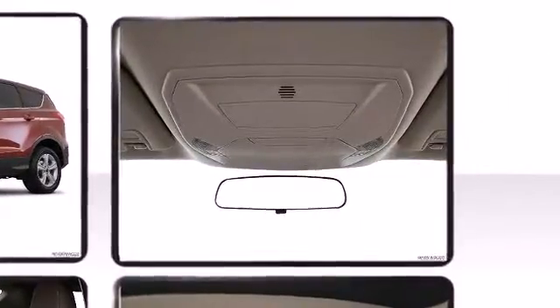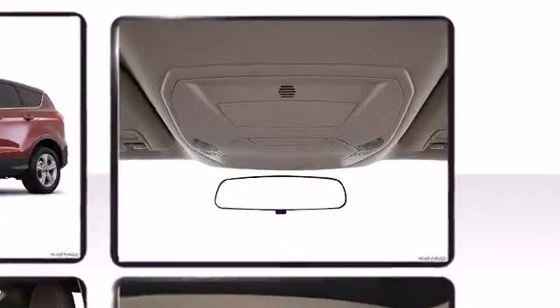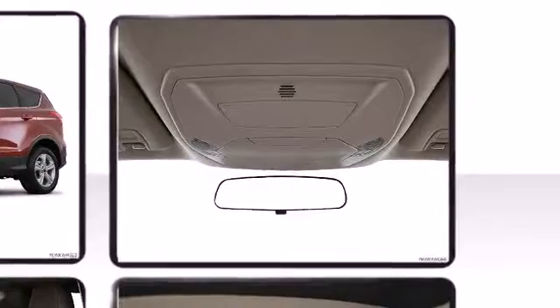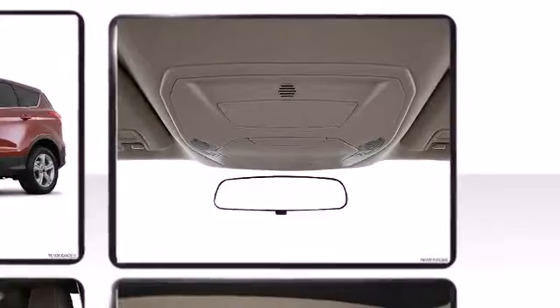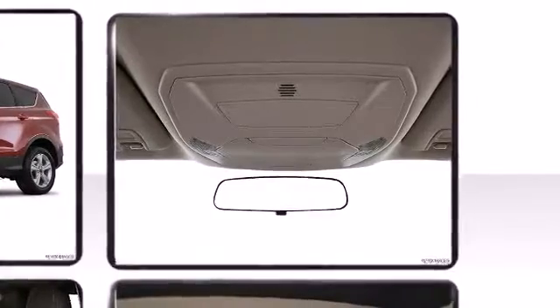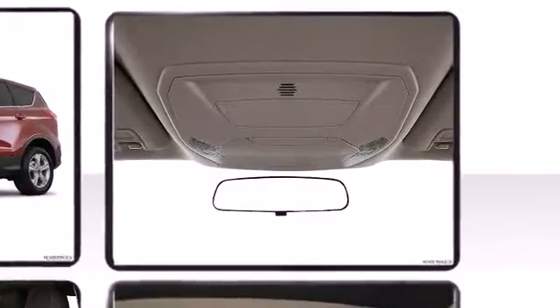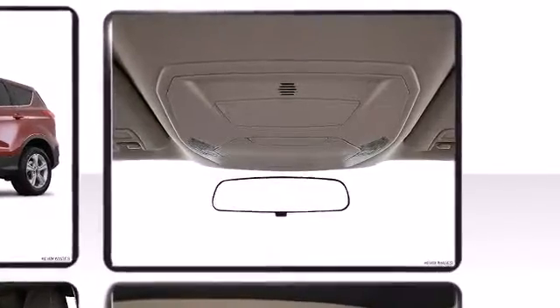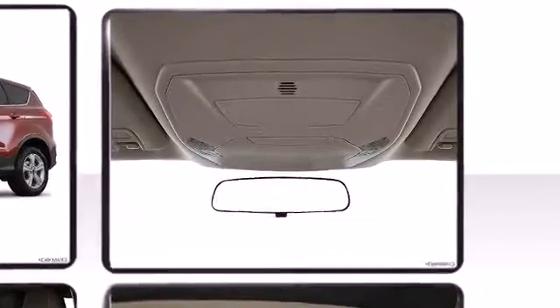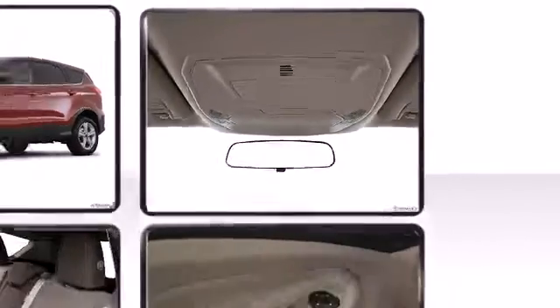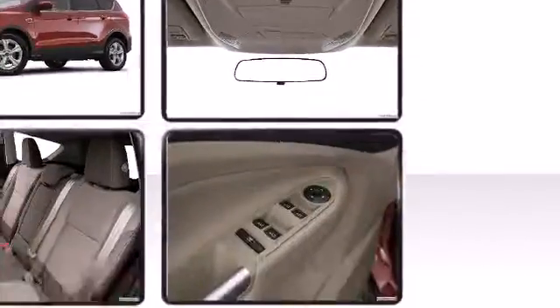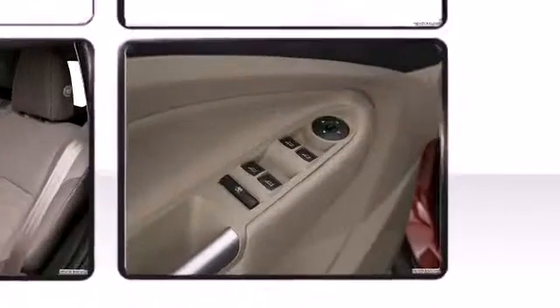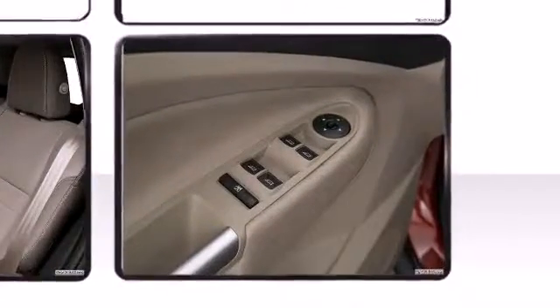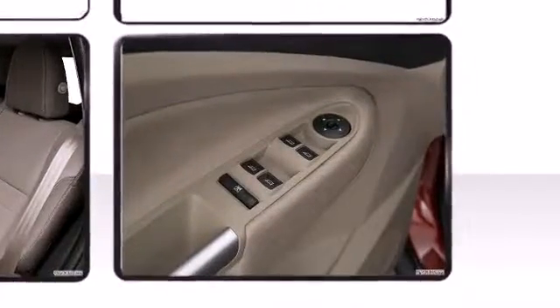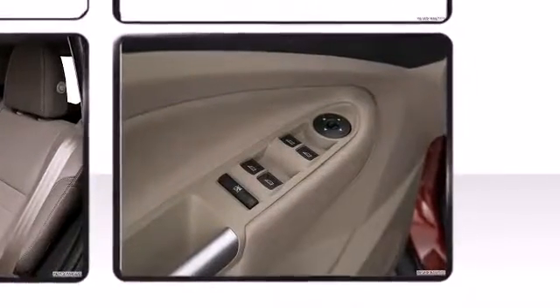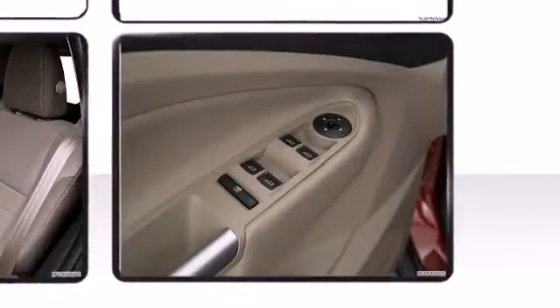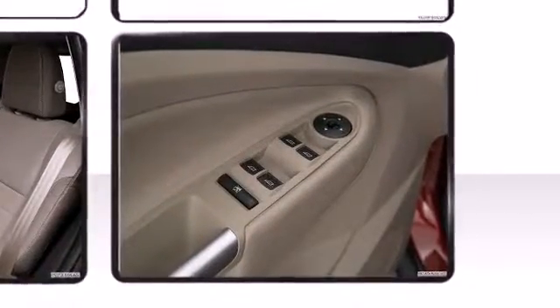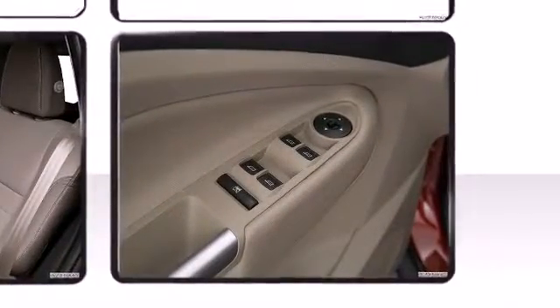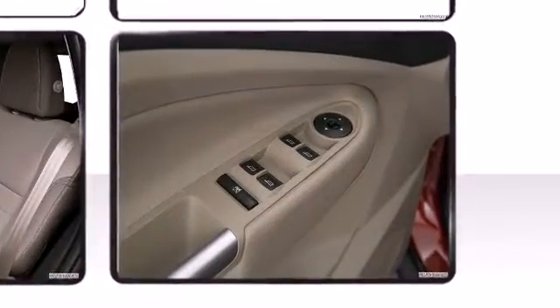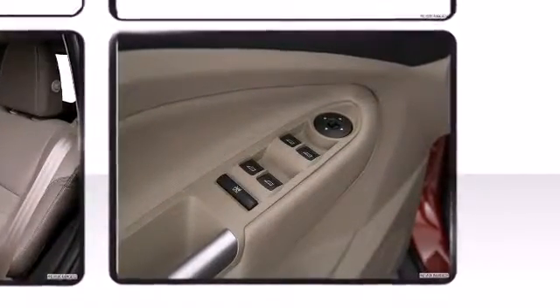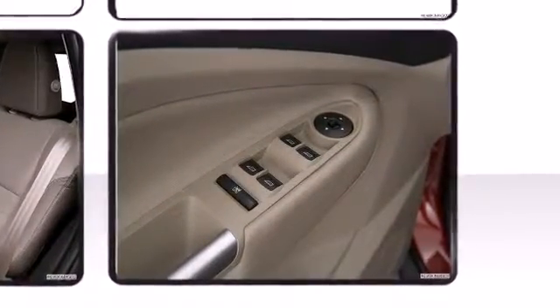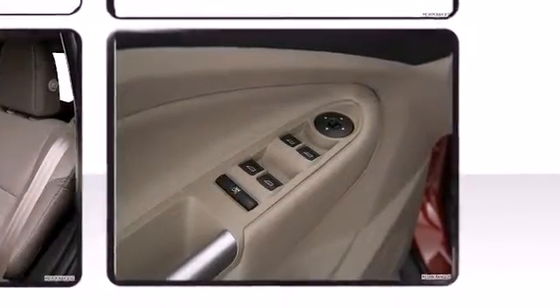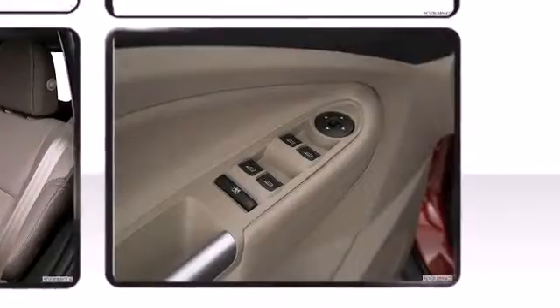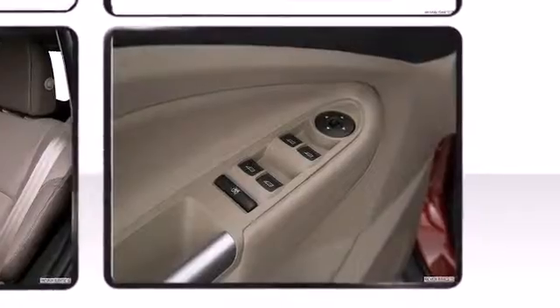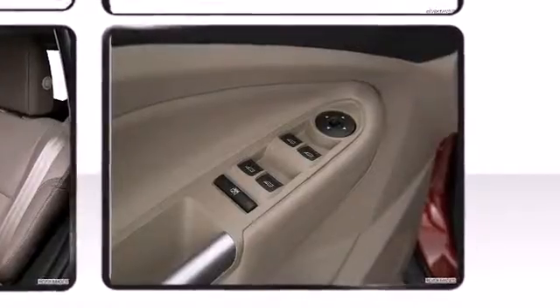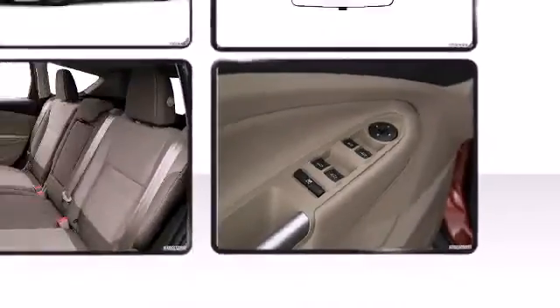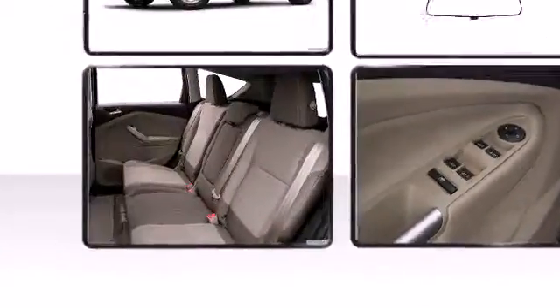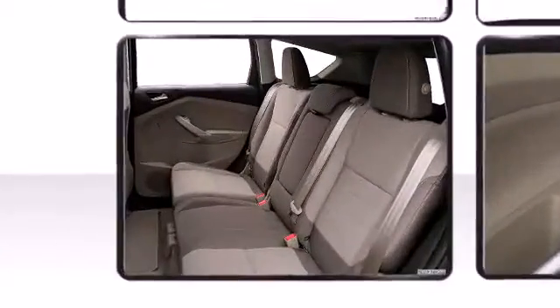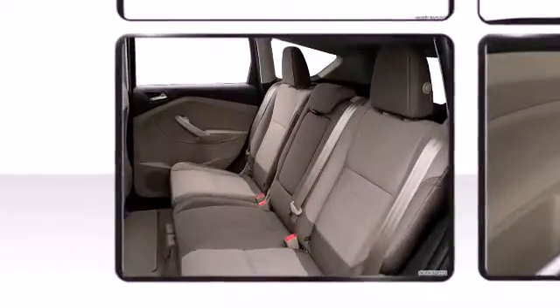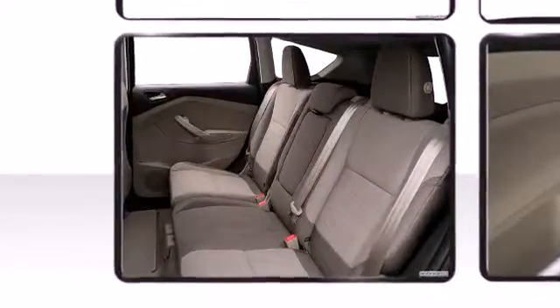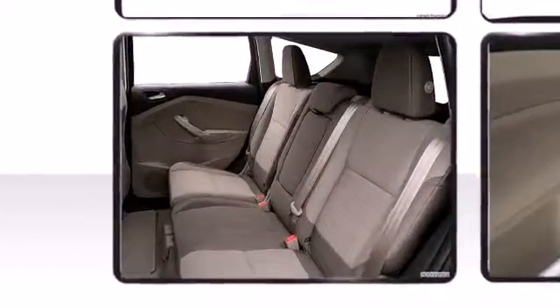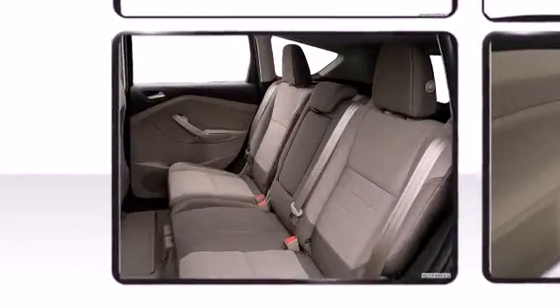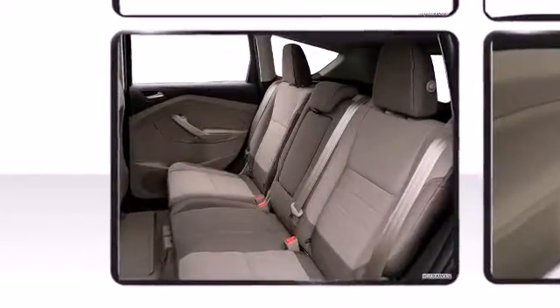Top features include front fog lights, one-touch window functionality, a tachometer, a trip computer, rear wipers, and more.